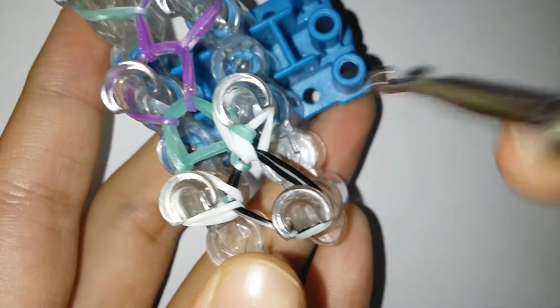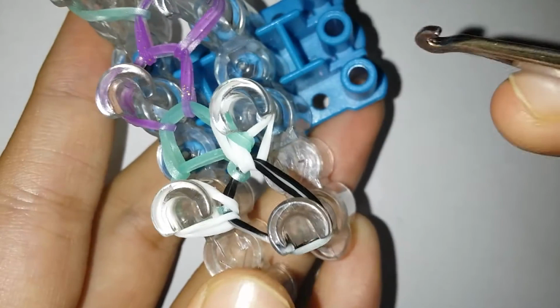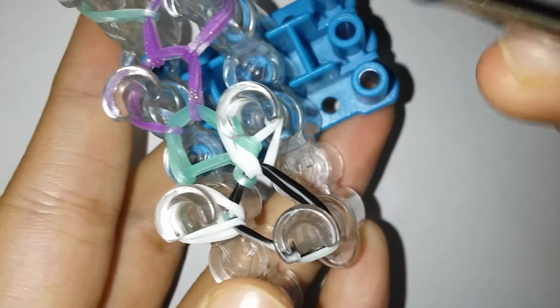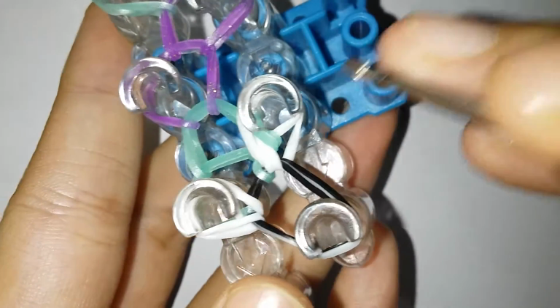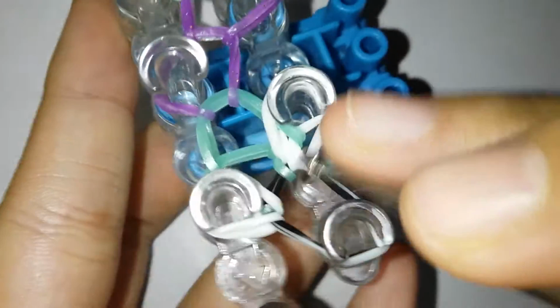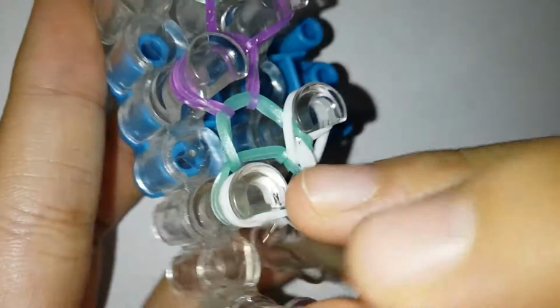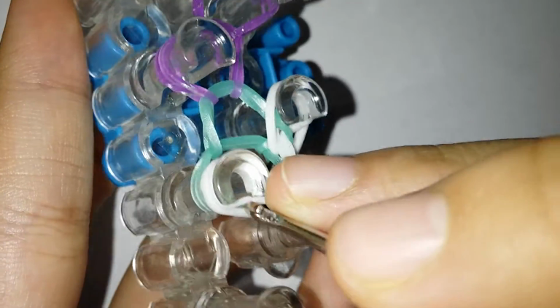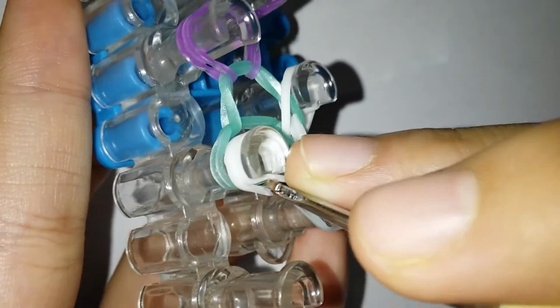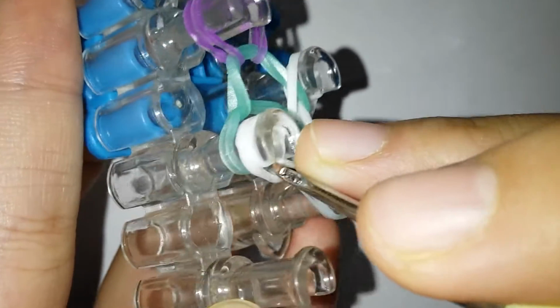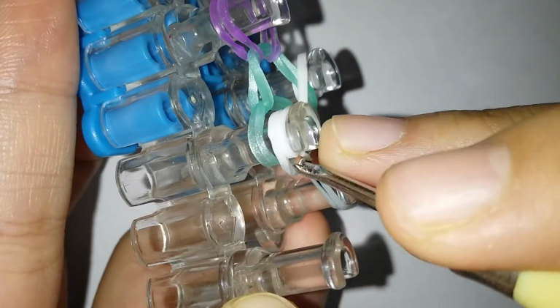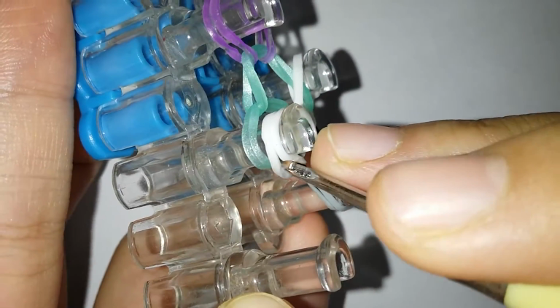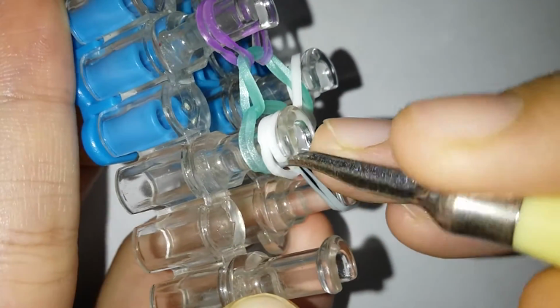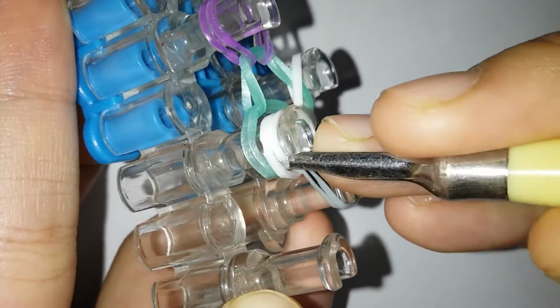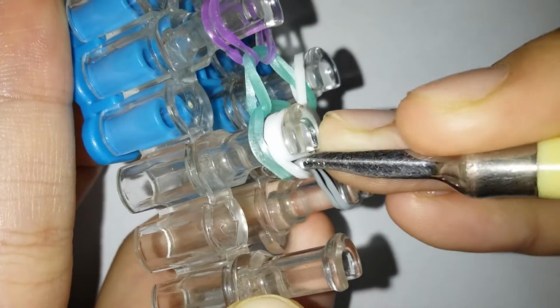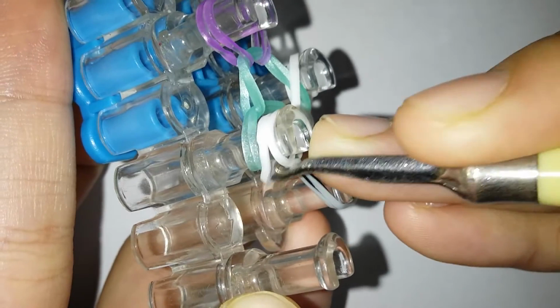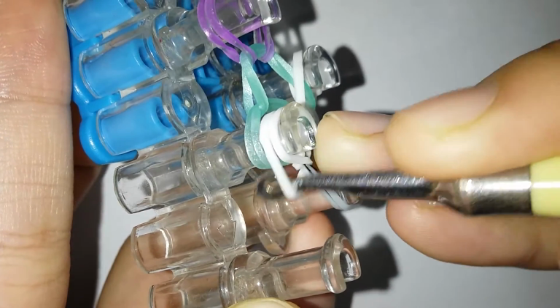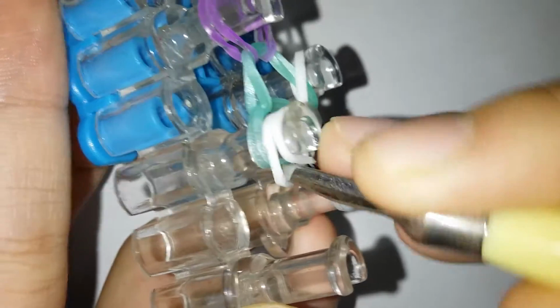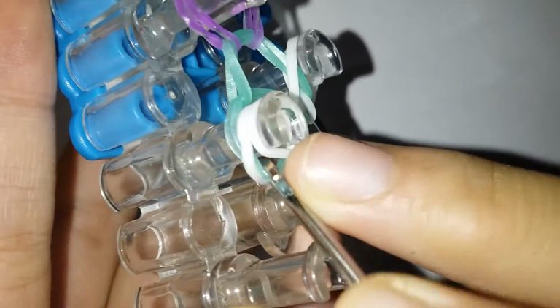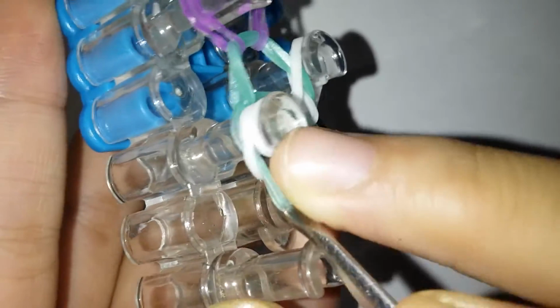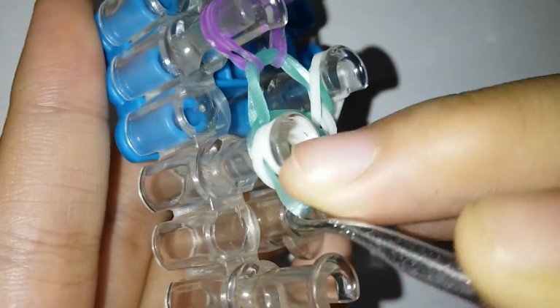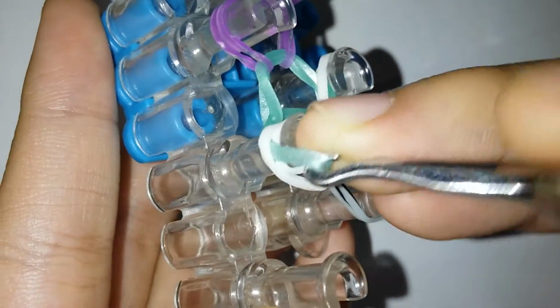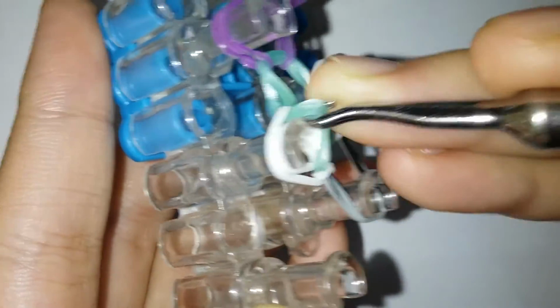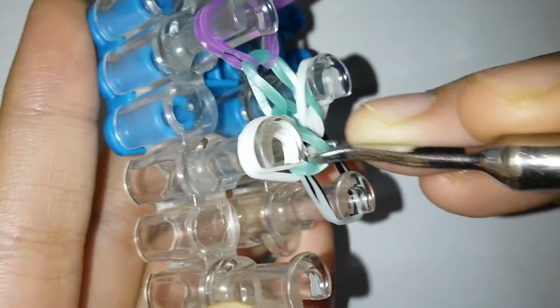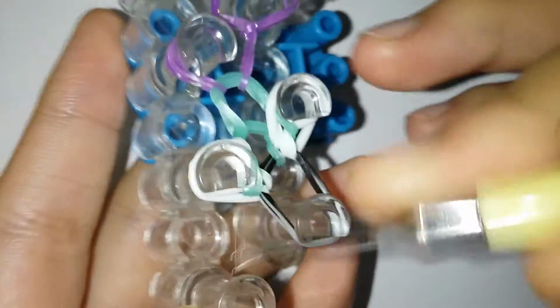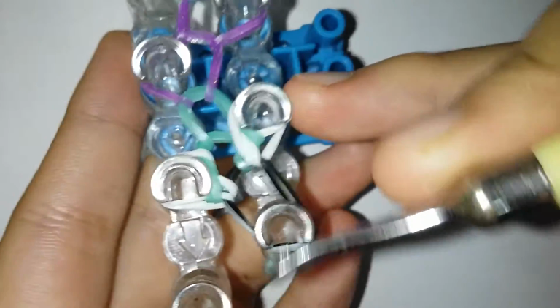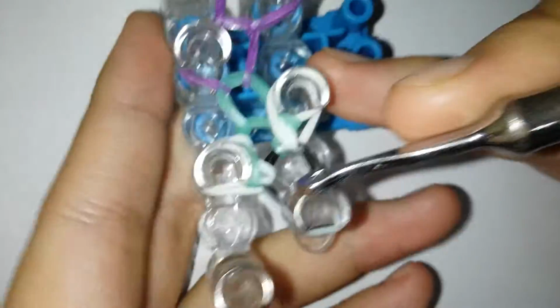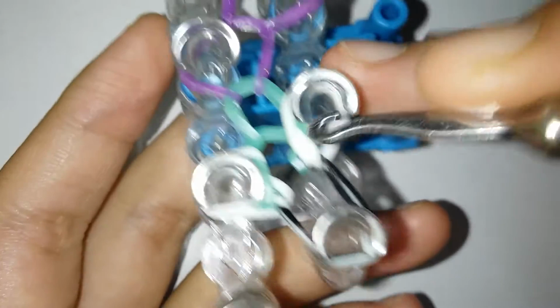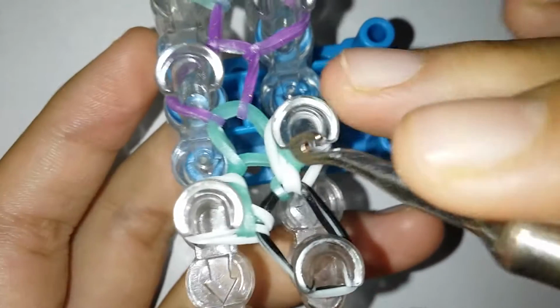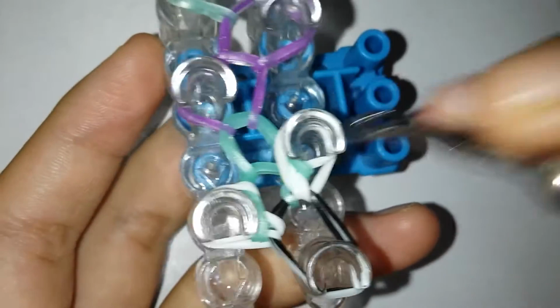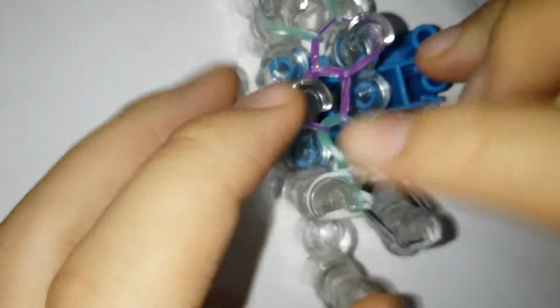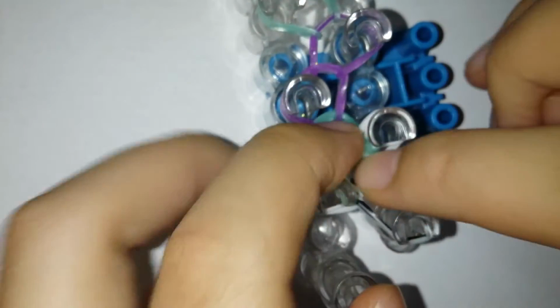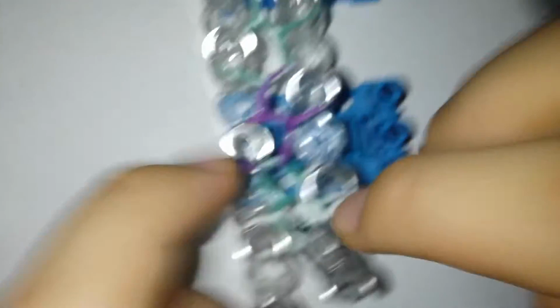Grab the Caribbean green band, both of them, and just loop it over like that. Now we're gonna do the same thing to the other side — go in here, grab the Caribbean green band, and just loop it over and release.